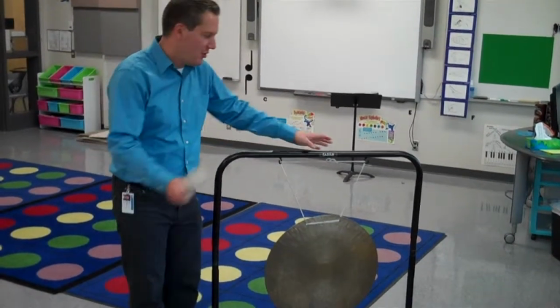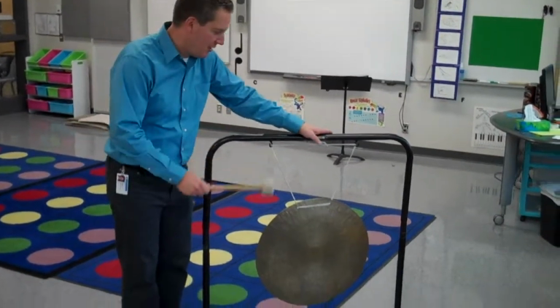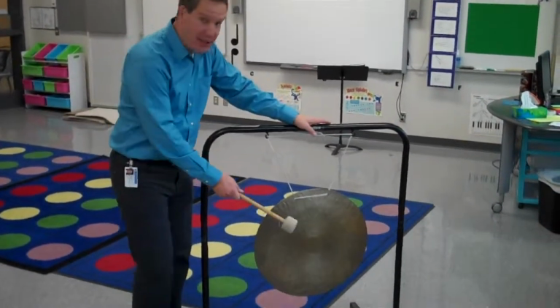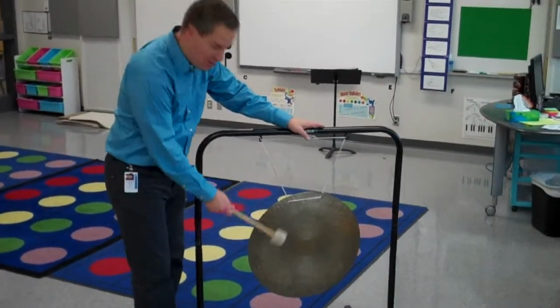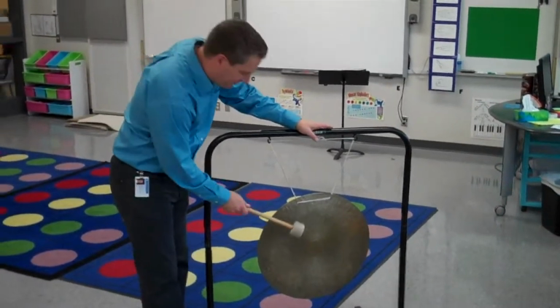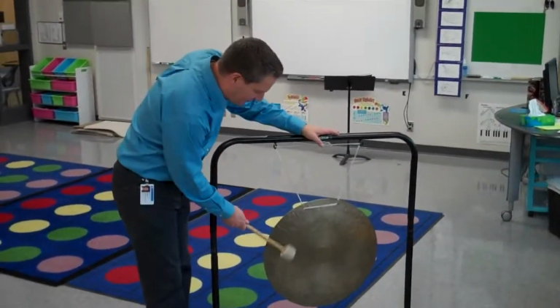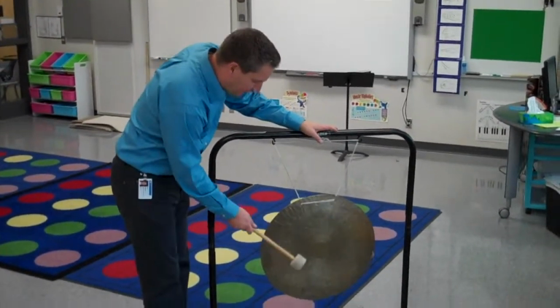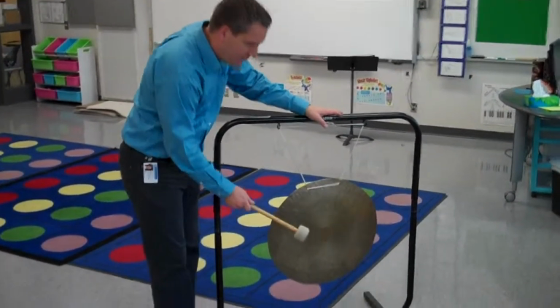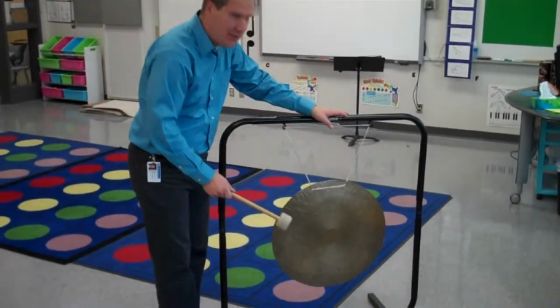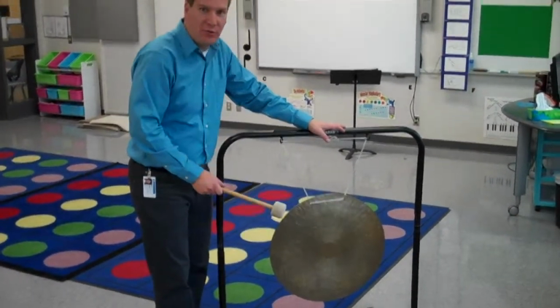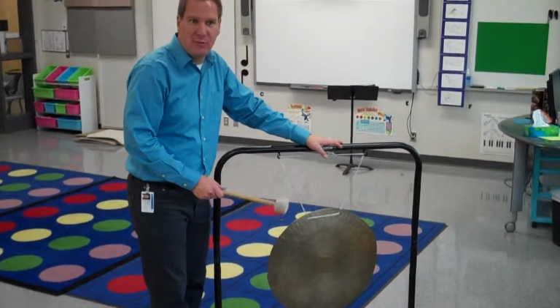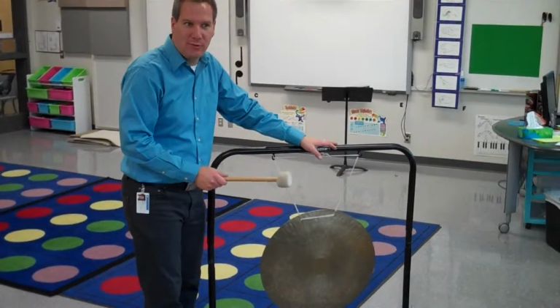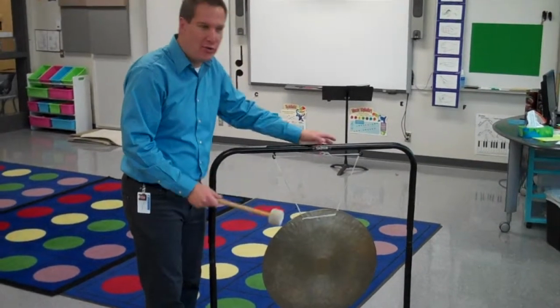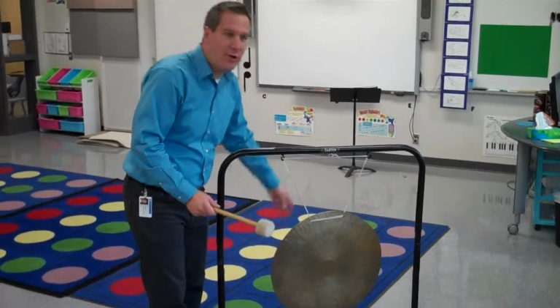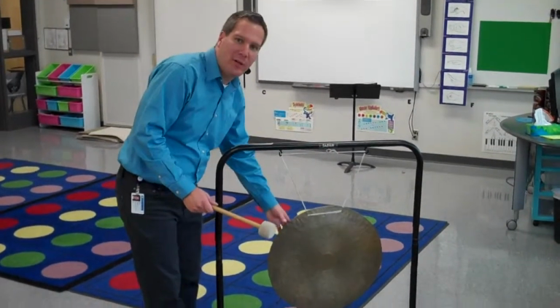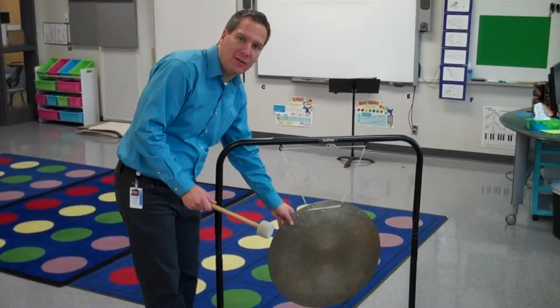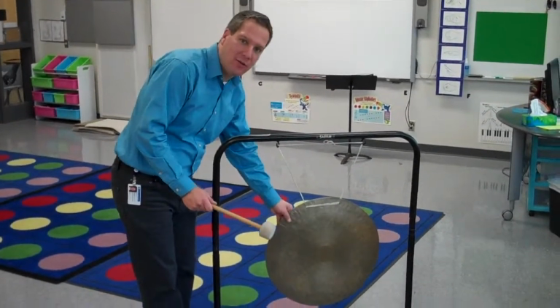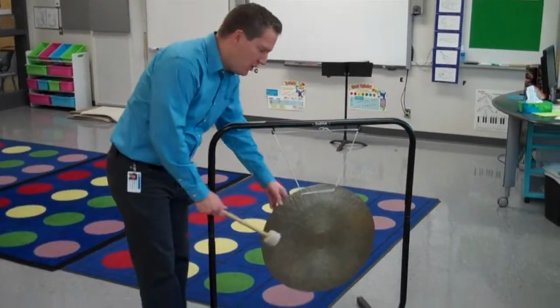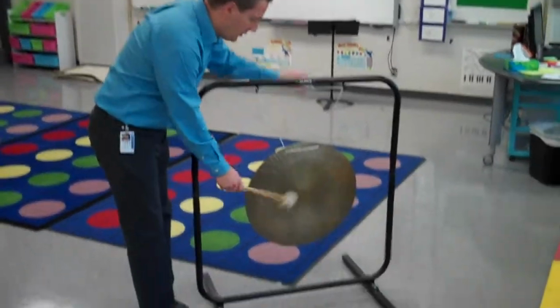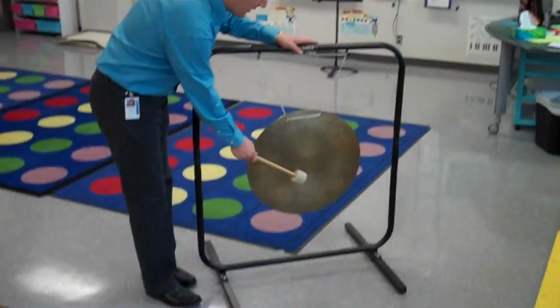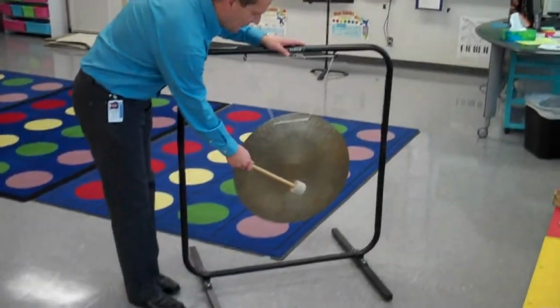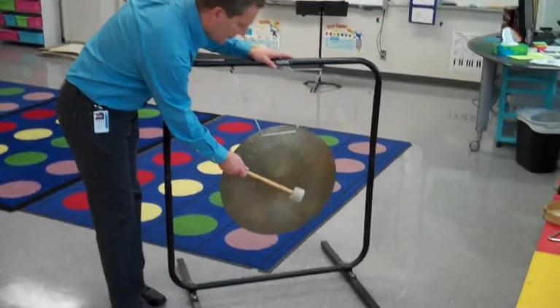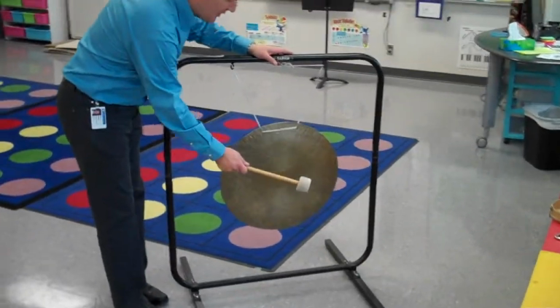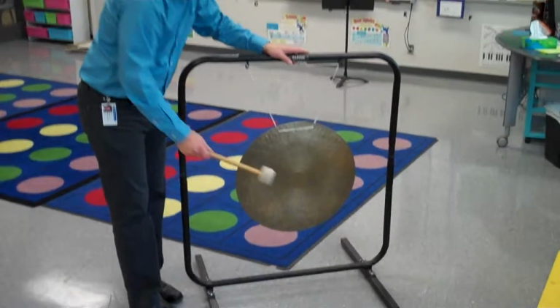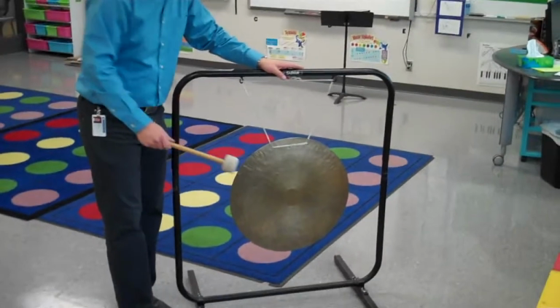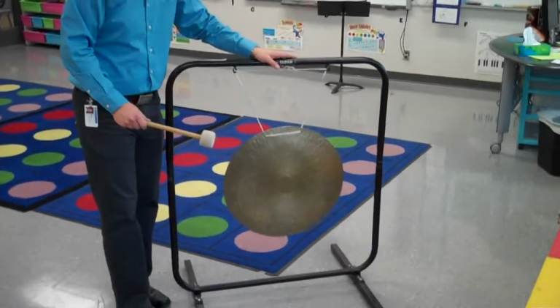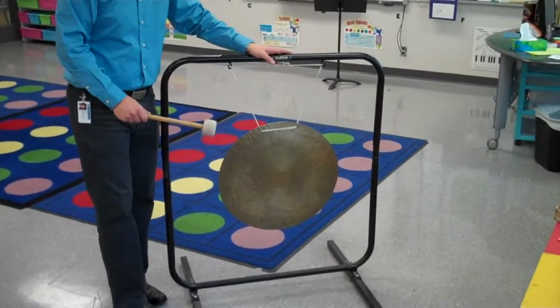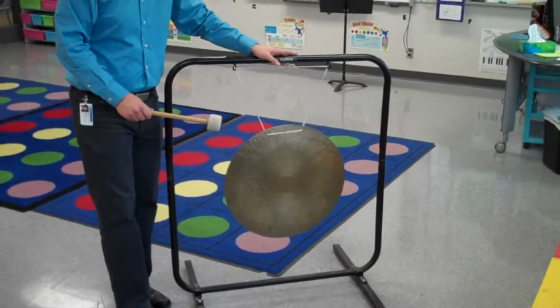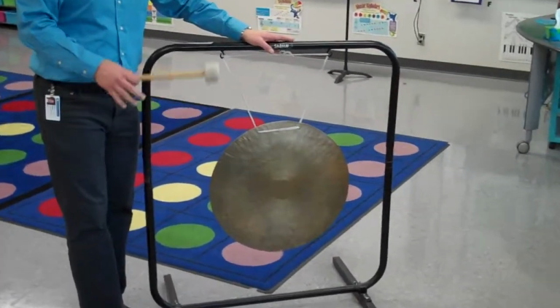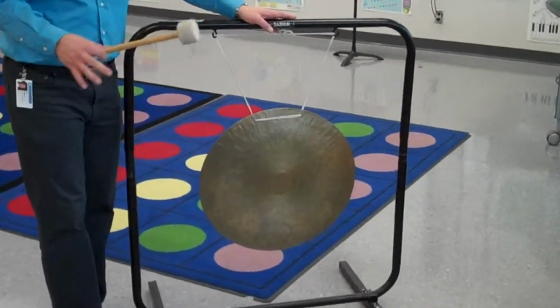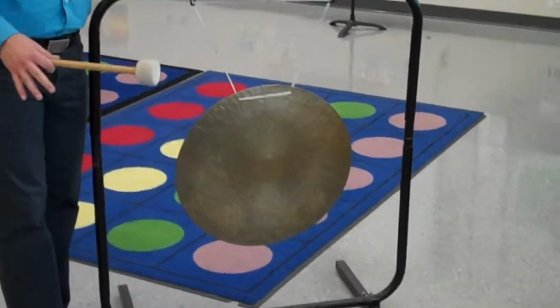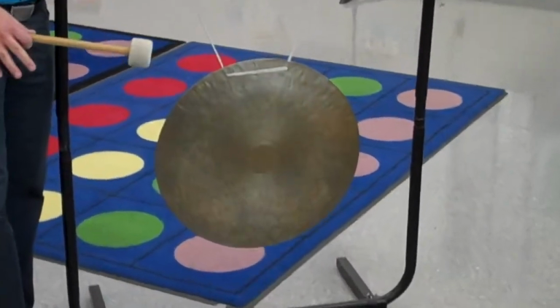You can hit it on the edge — it creates a little bit warmer sound. Or if you want a bit of a bigger sound, you can also hit it in the middle, and the sound will resonate quite well.